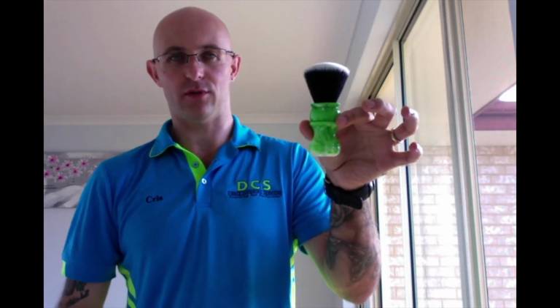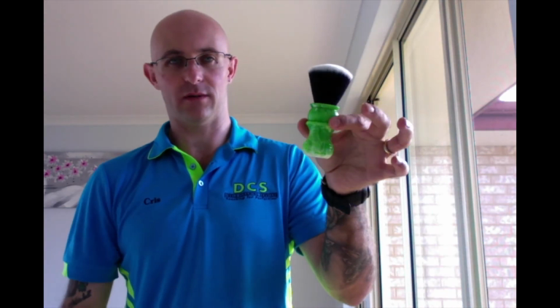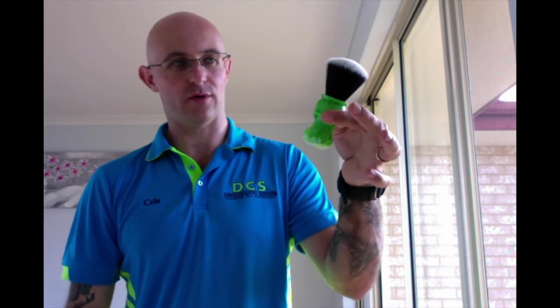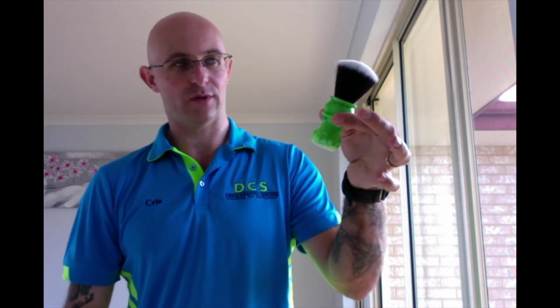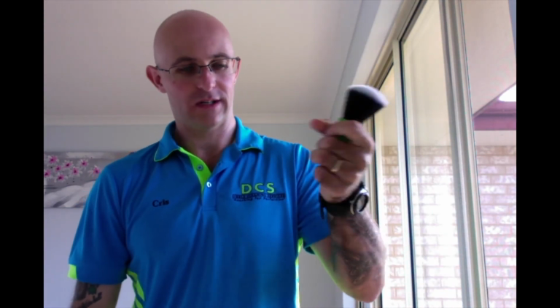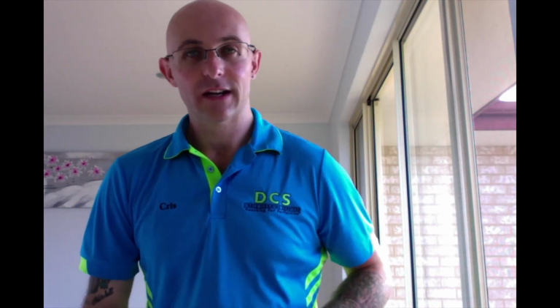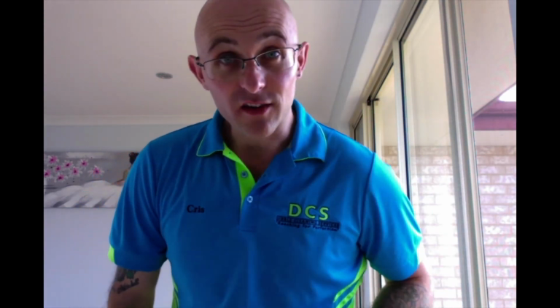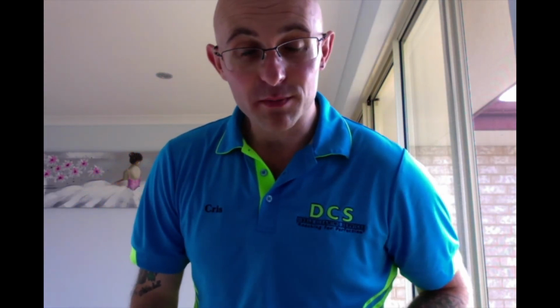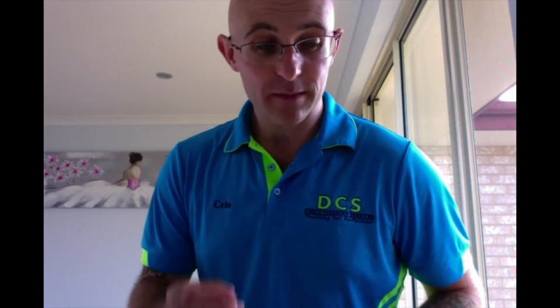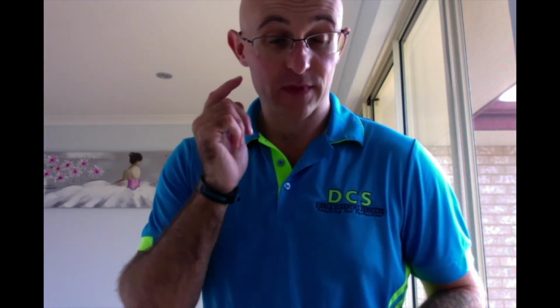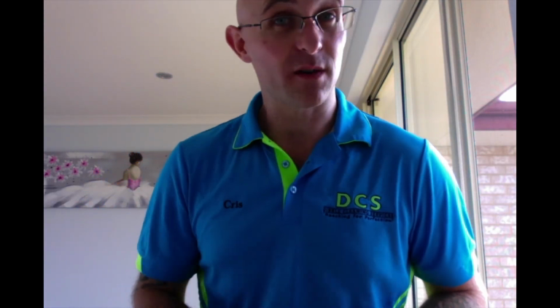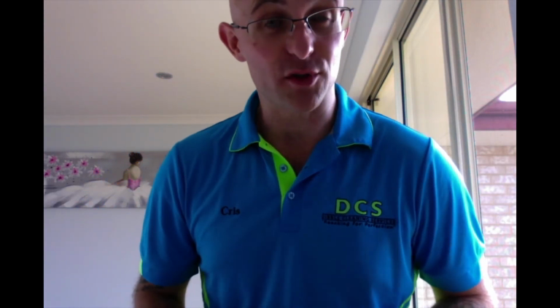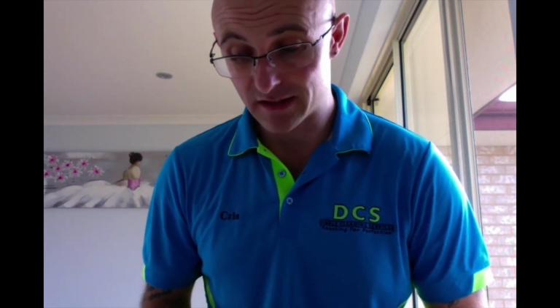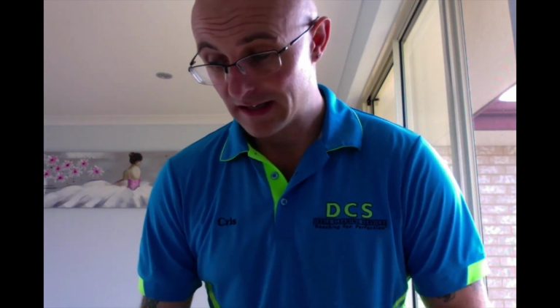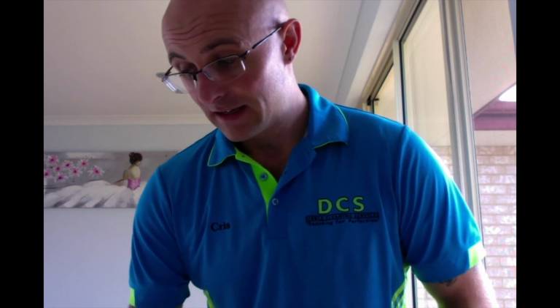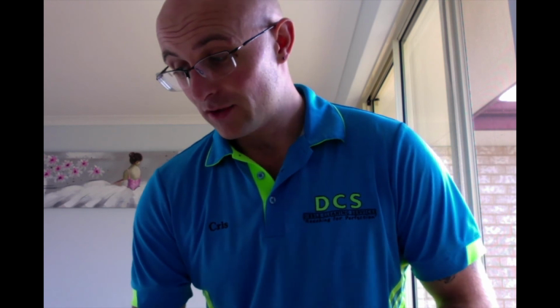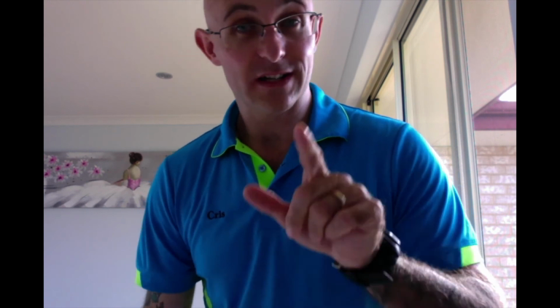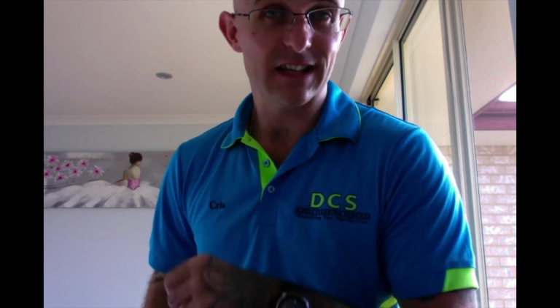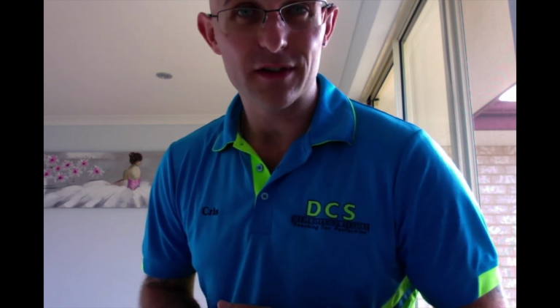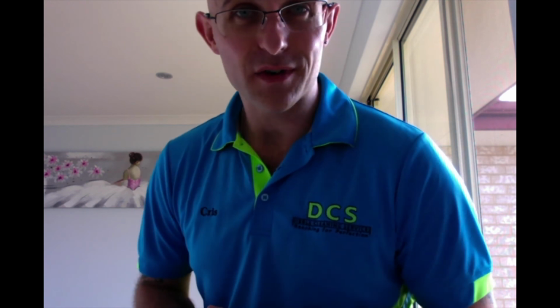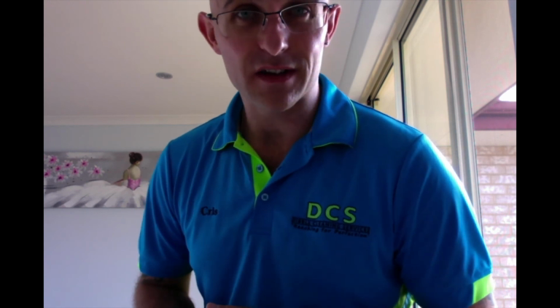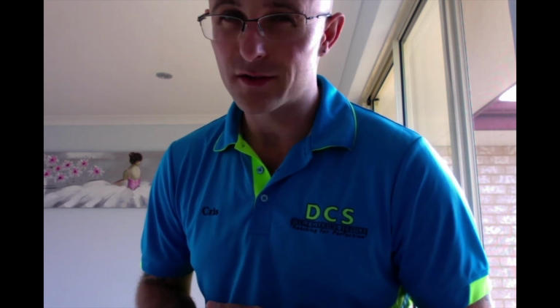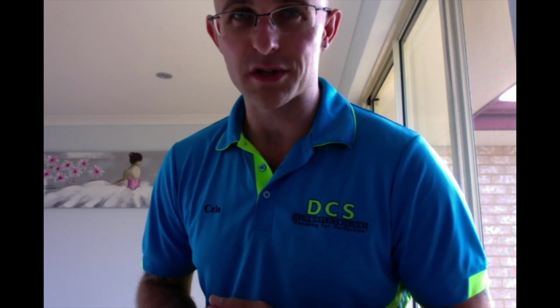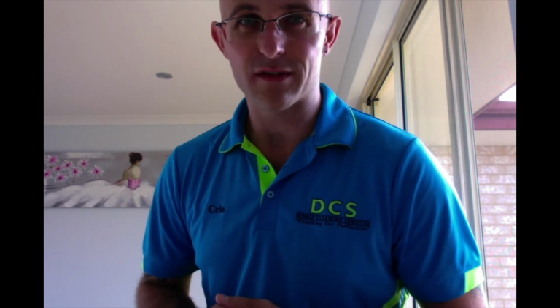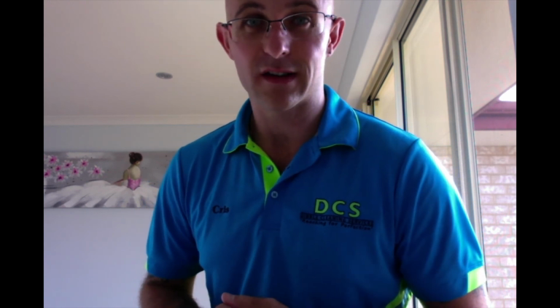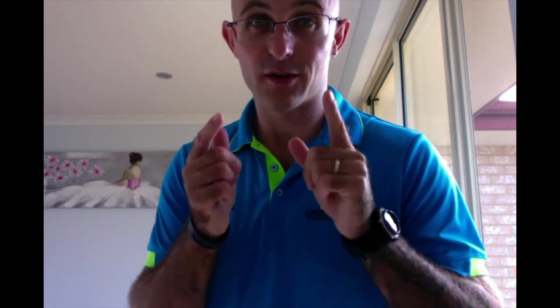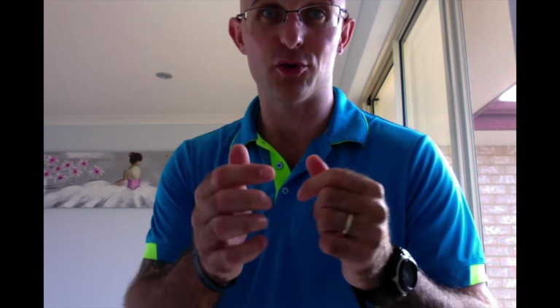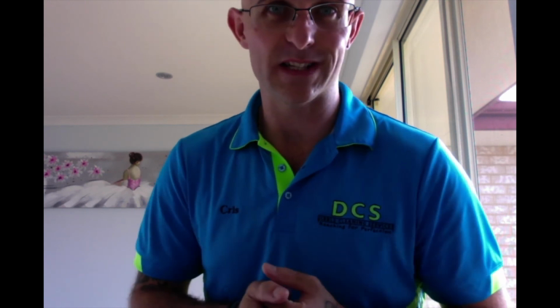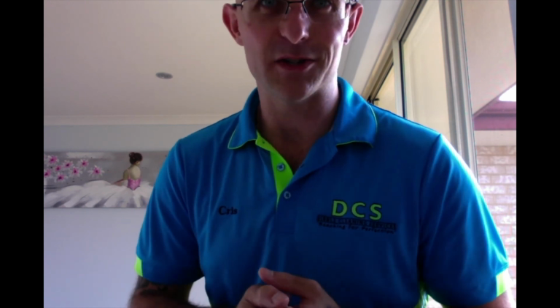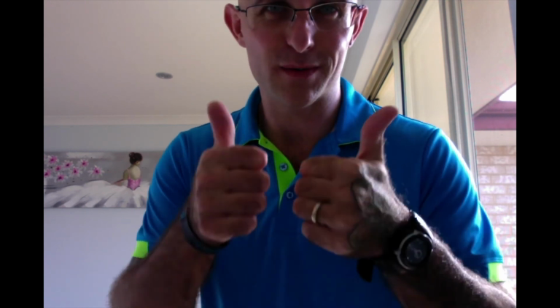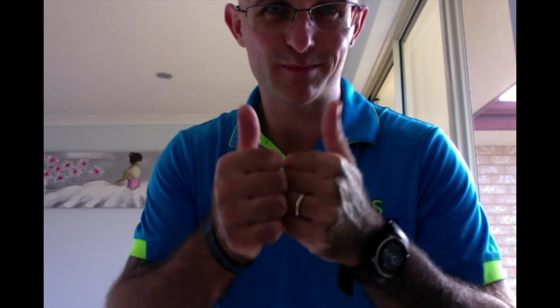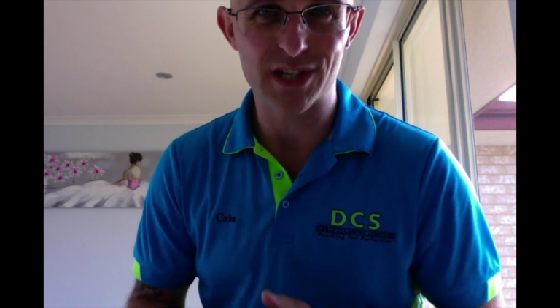Absolutely beautiful. Thank you very much, Peter. Thanks very much for tuning in. You guys stay safe, drive safe. Don't drink and drive. I'll catch you guys in the next one. Cheers.